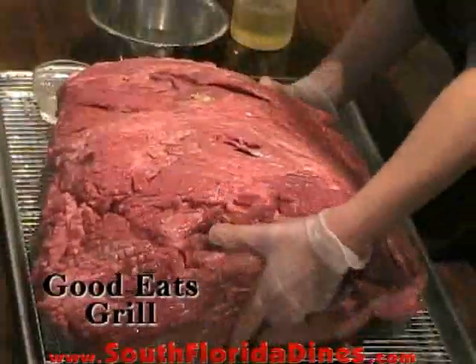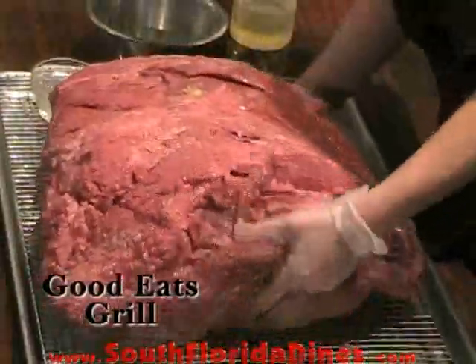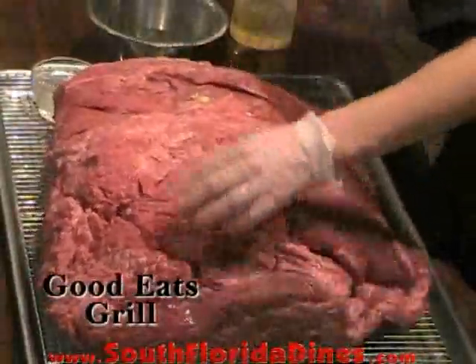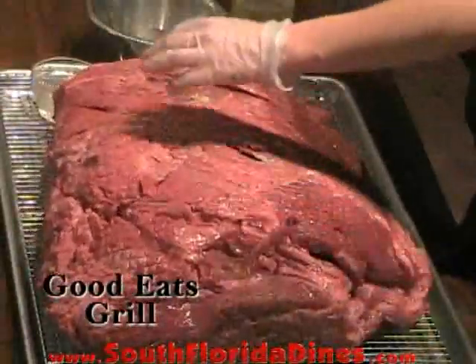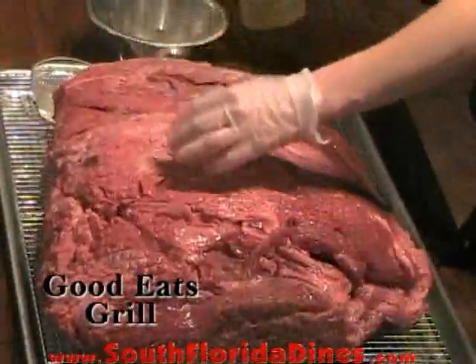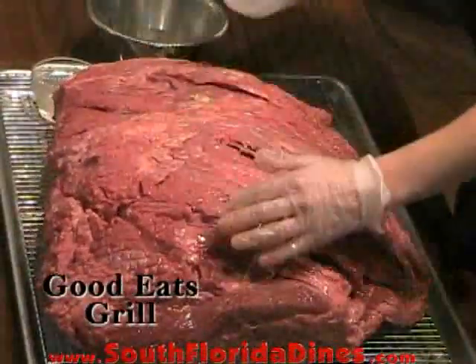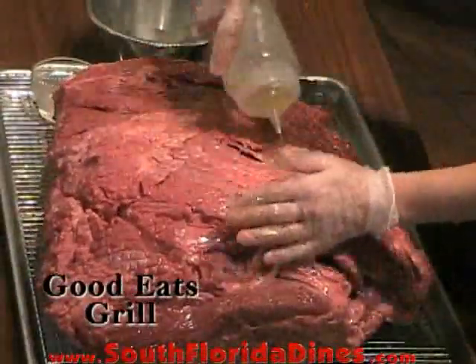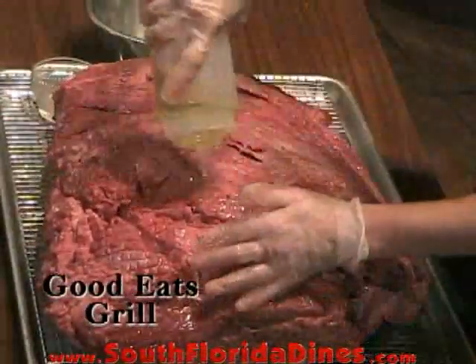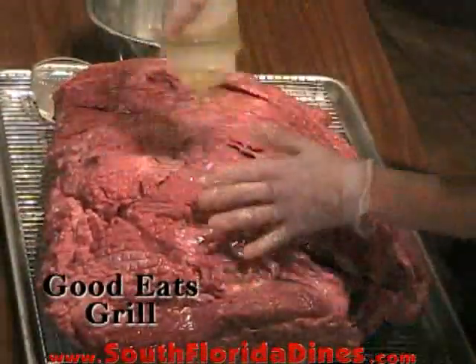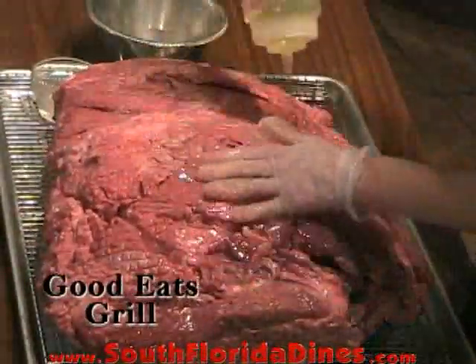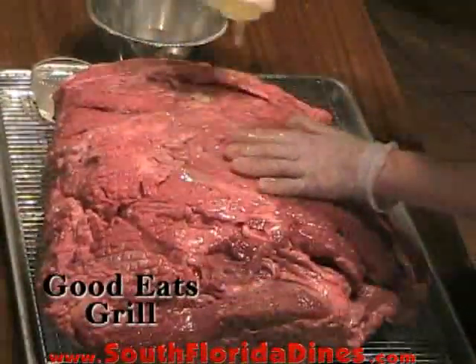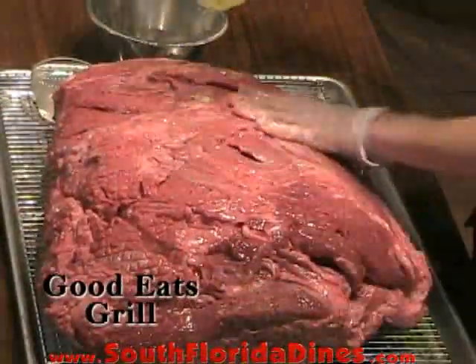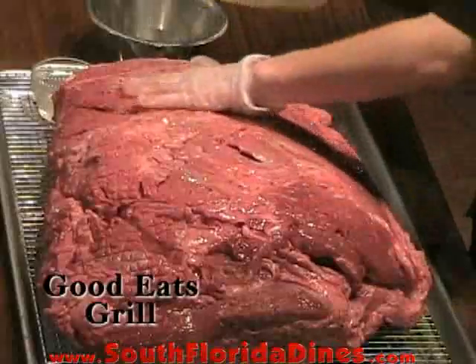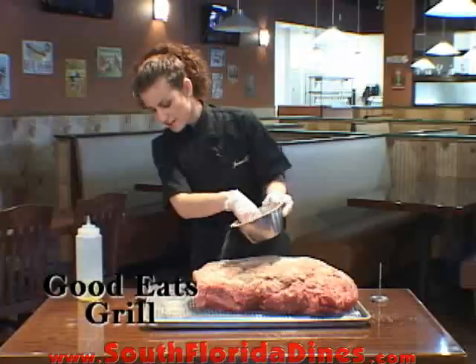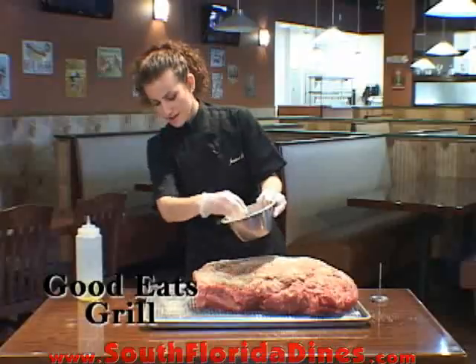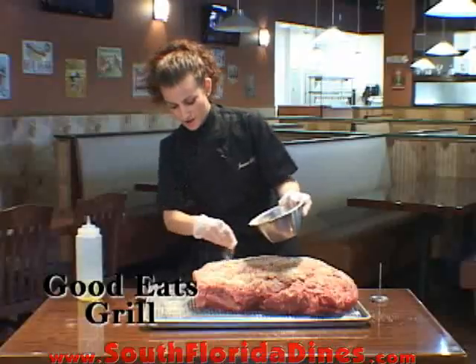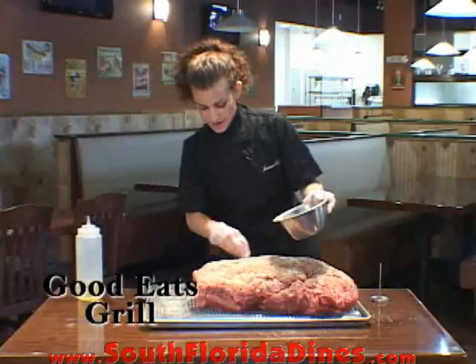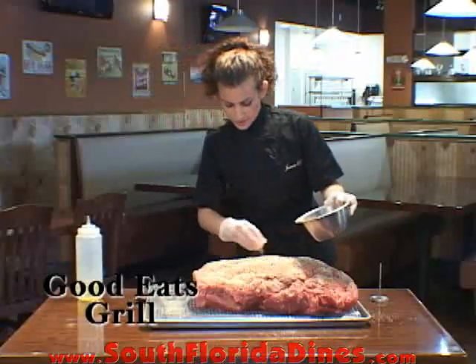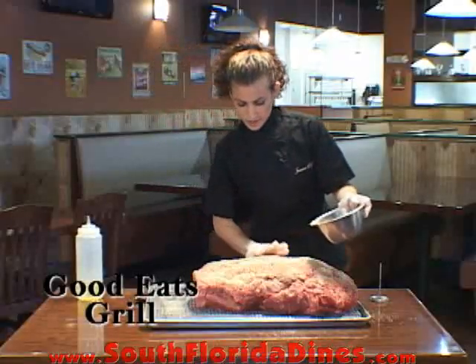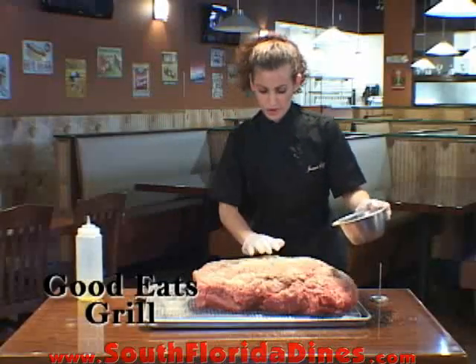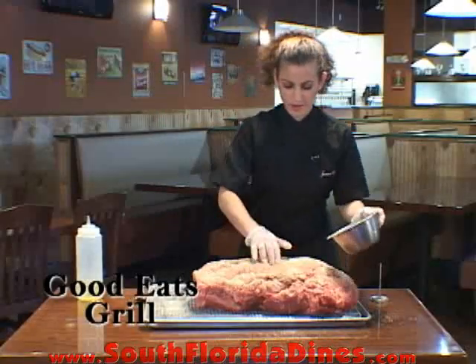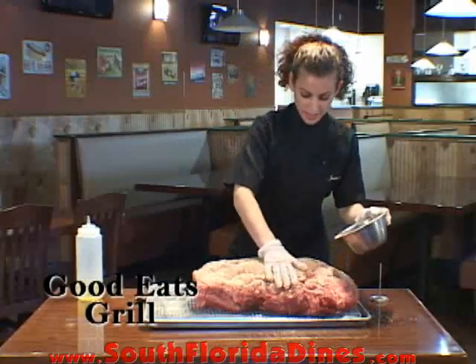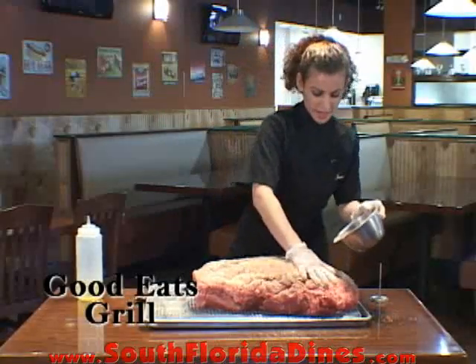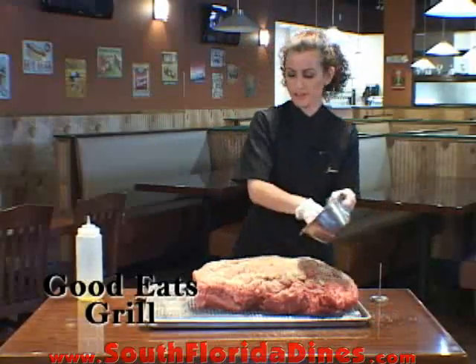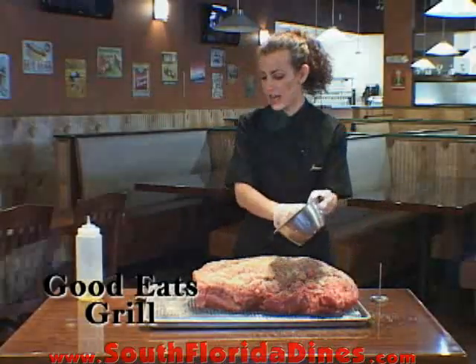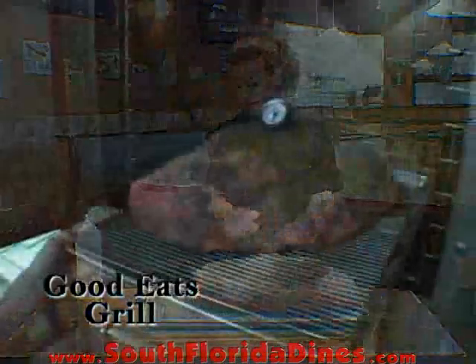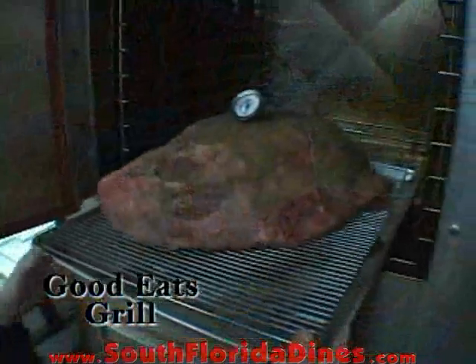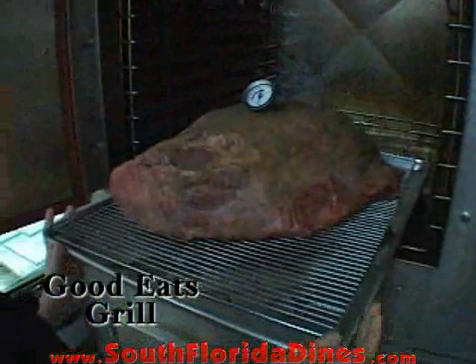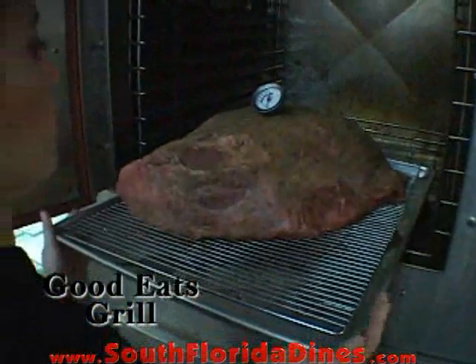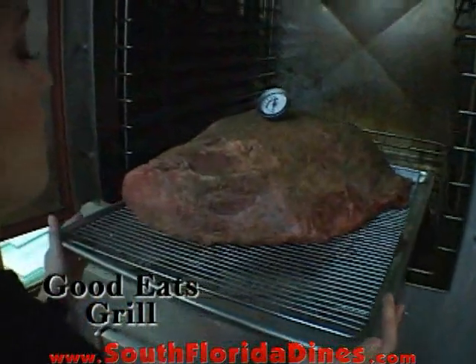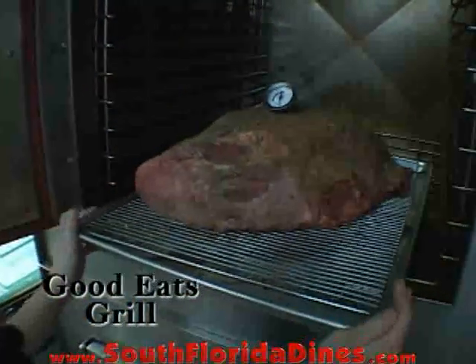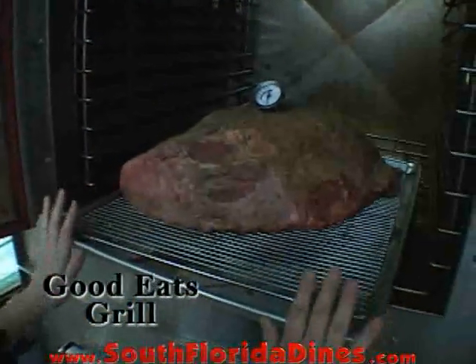Flip it over. Same thing on the other side. All right, now it's nice and coated with our seasoning. It's time to put this big guy in the oven.